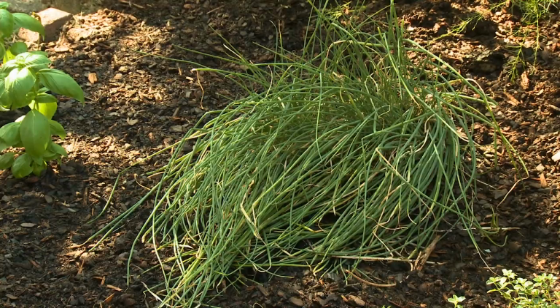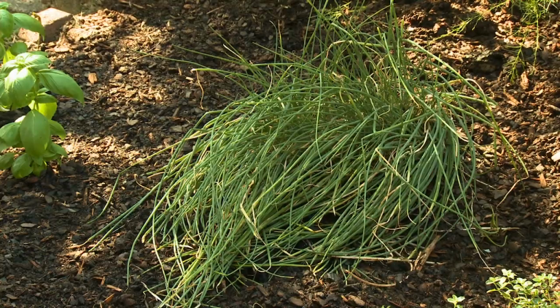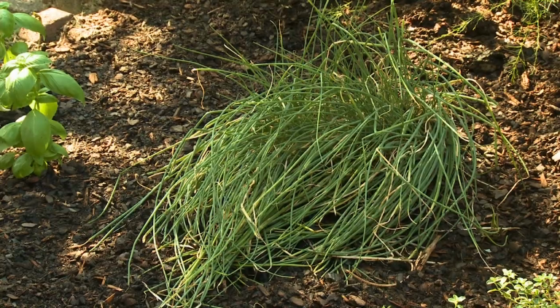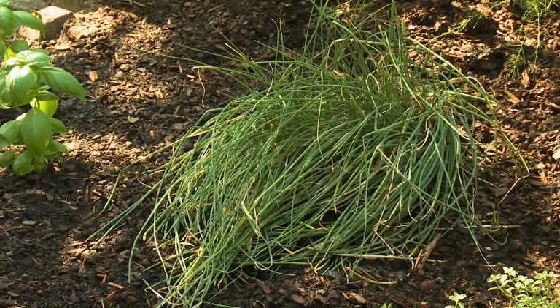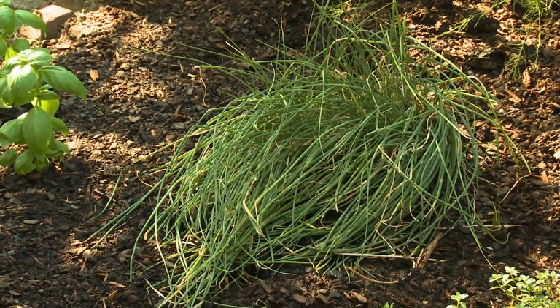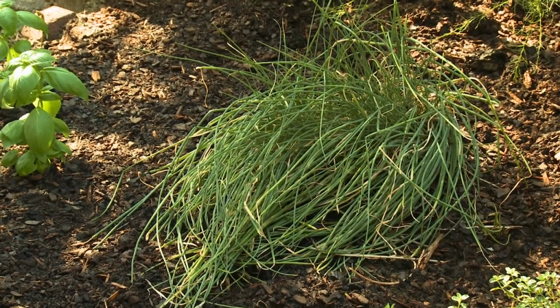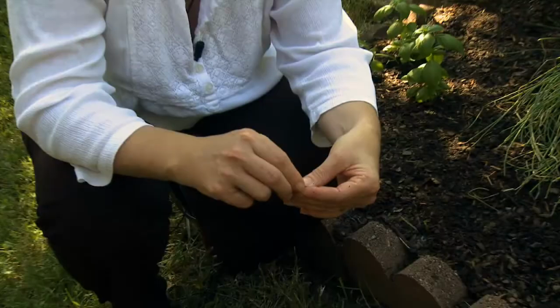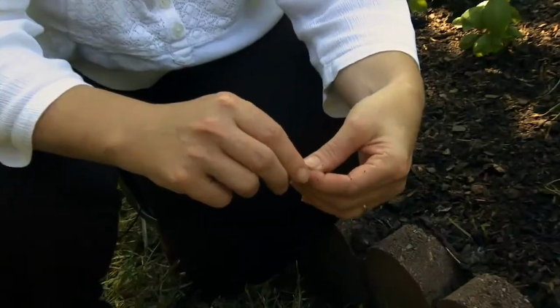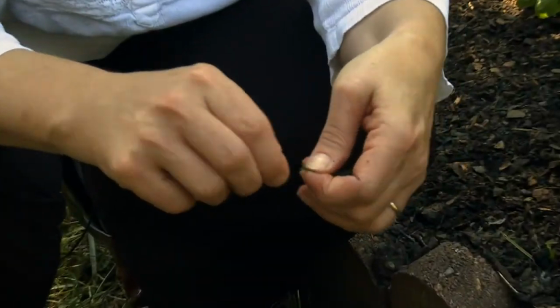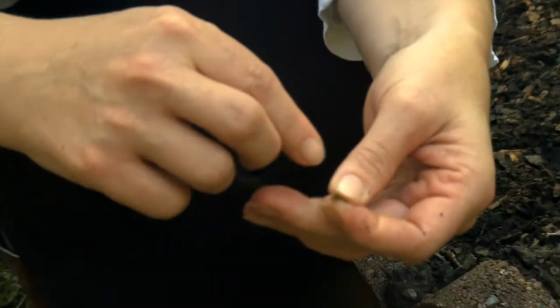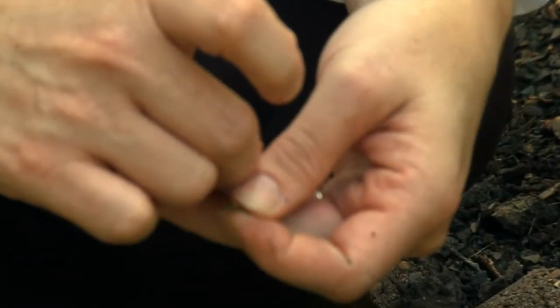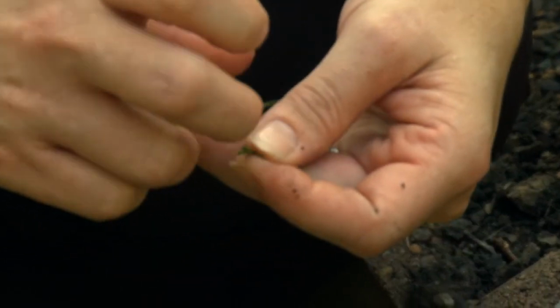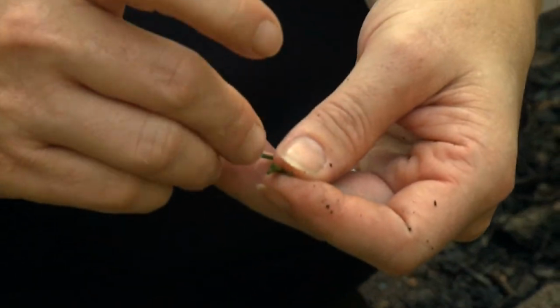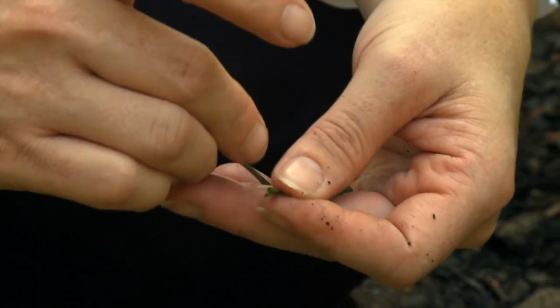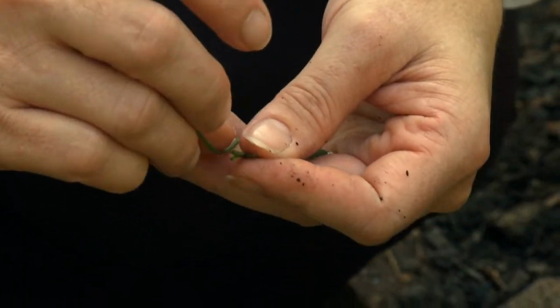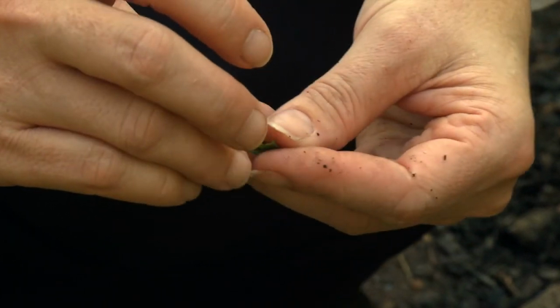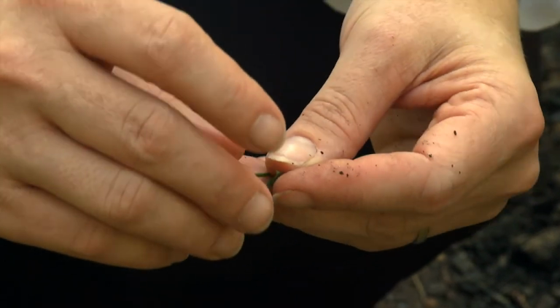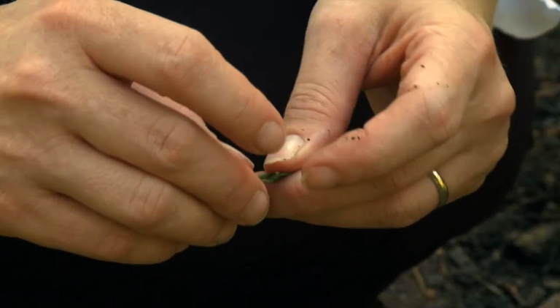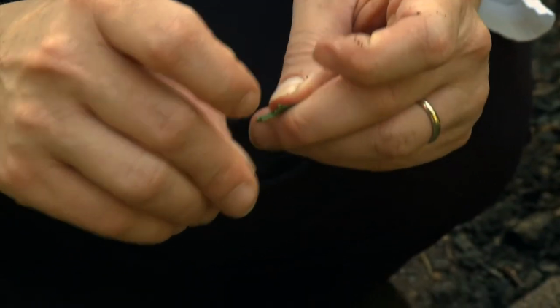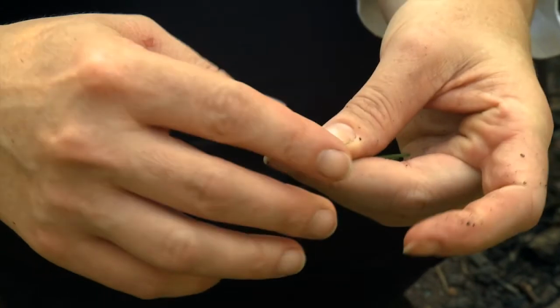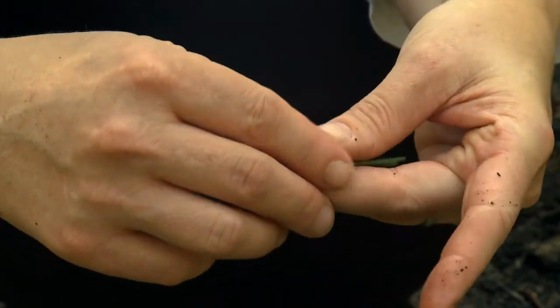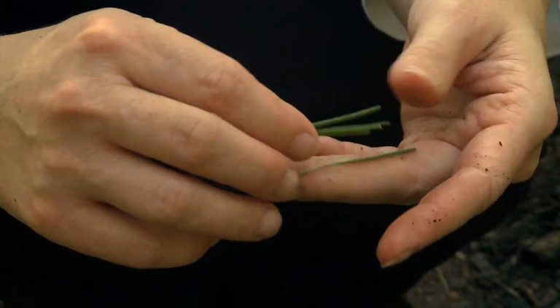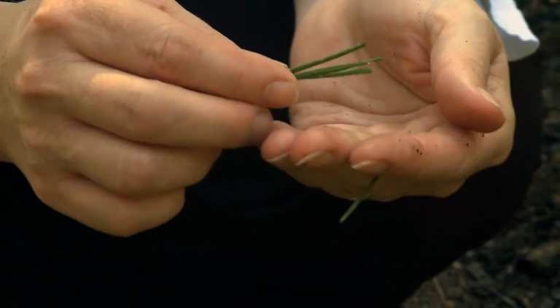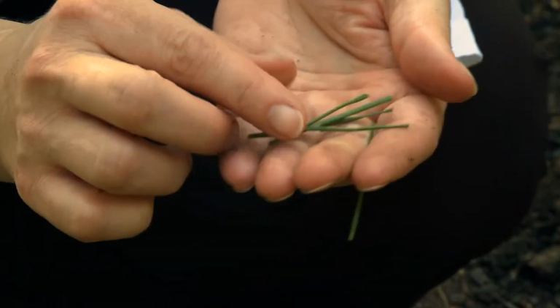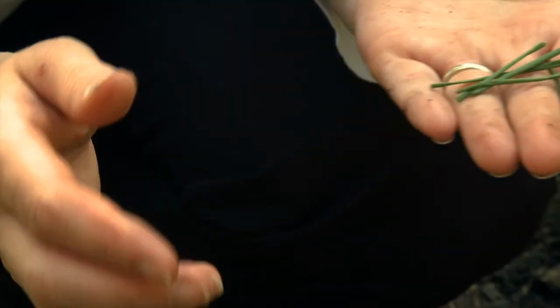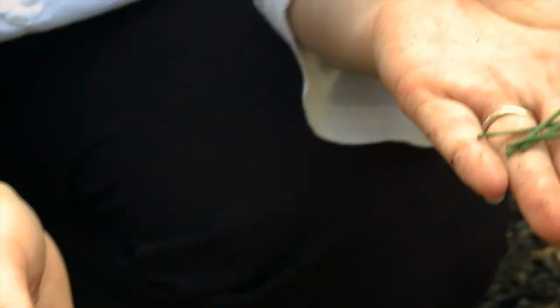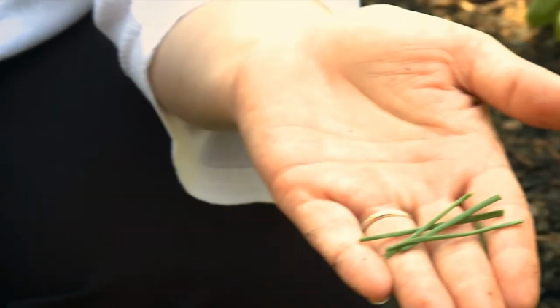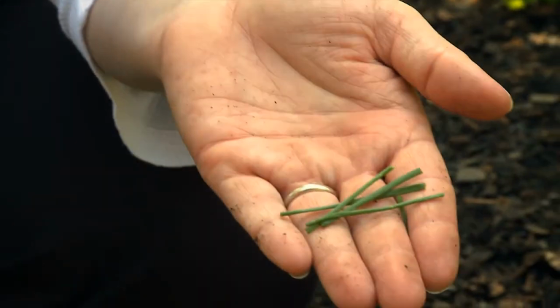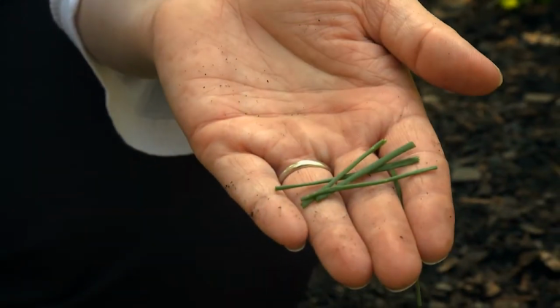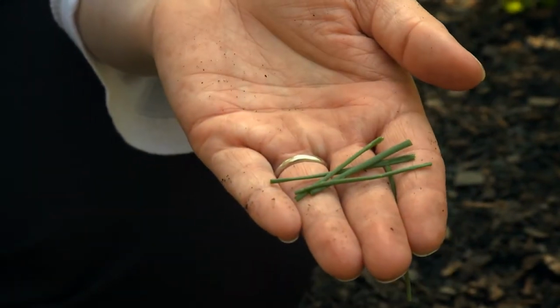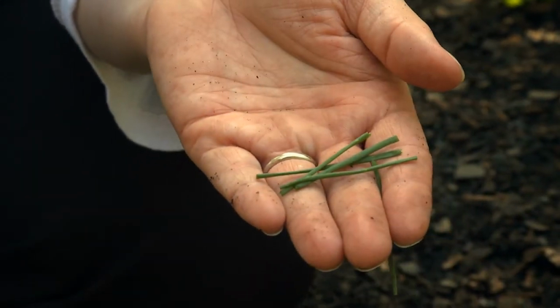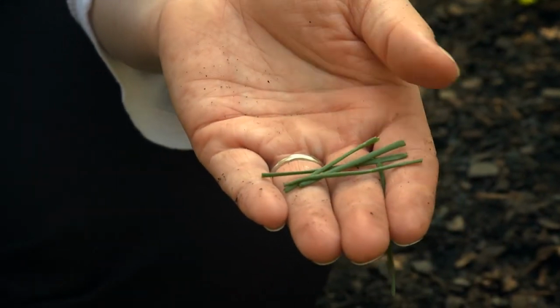These are chives. If you like the flavor of onion but you're not too wild about the astringency of regular onions, this is the perfect thing because they're so mild and beautiful.